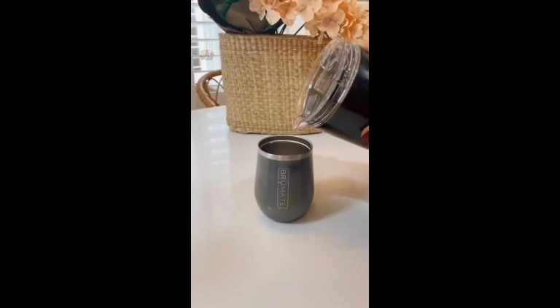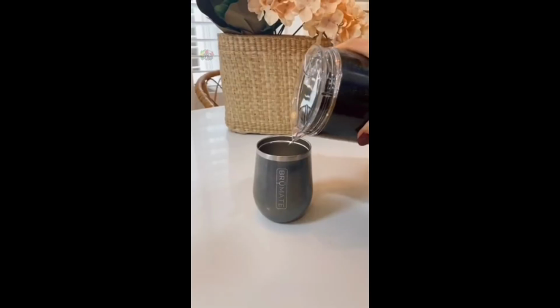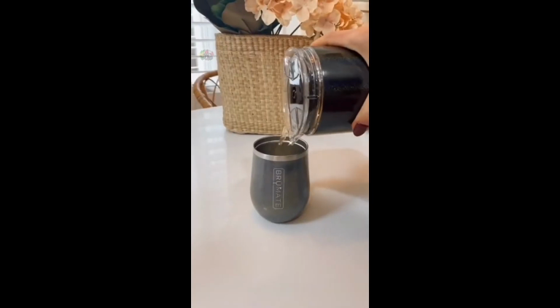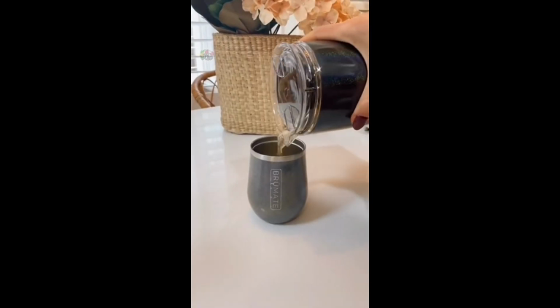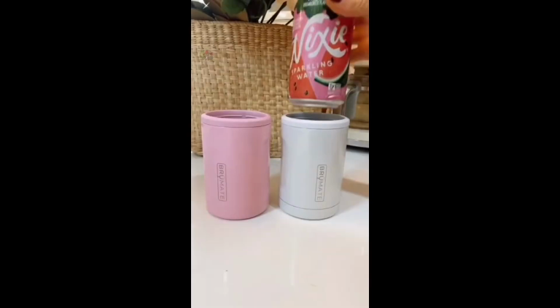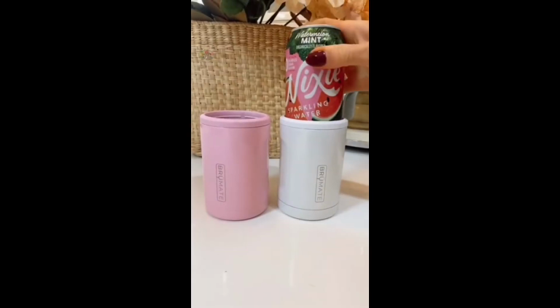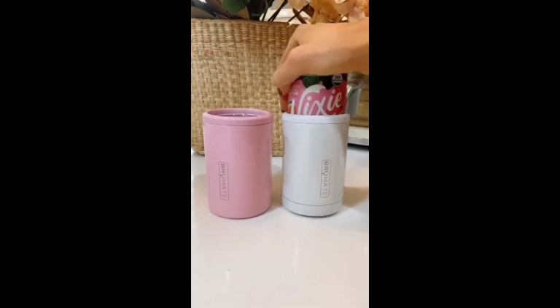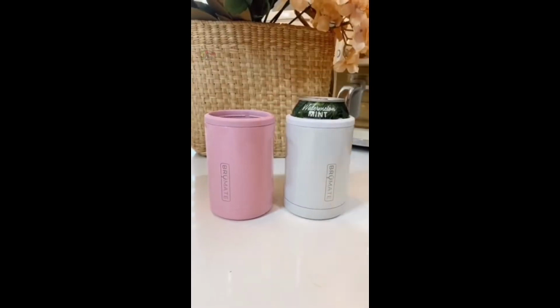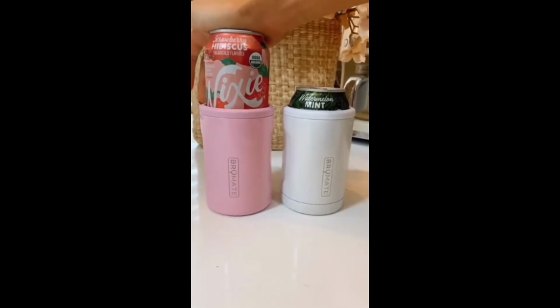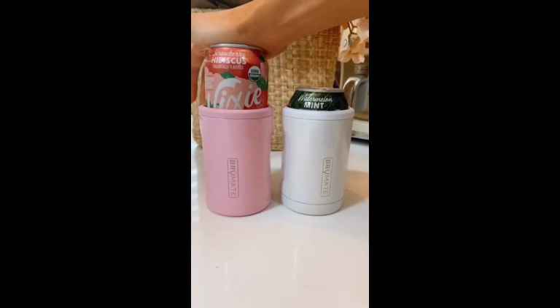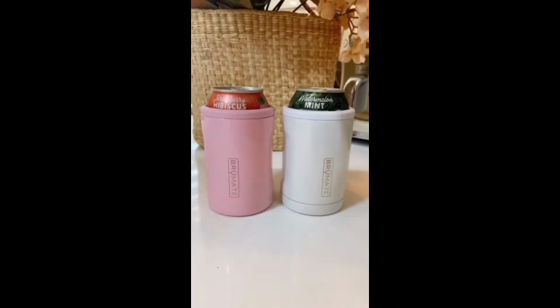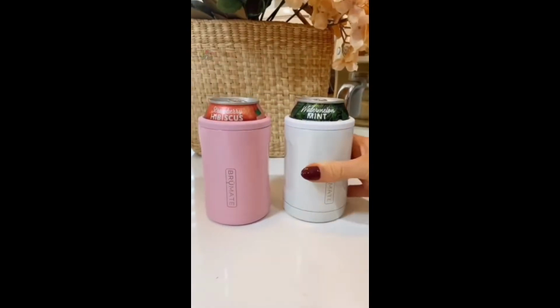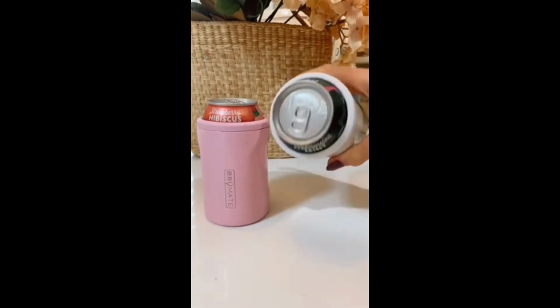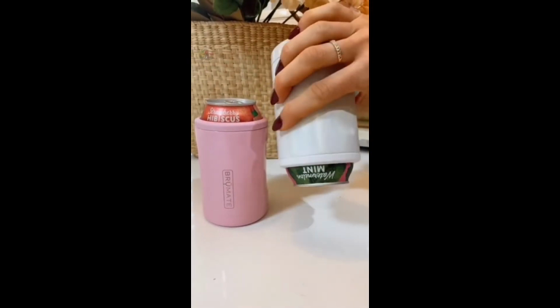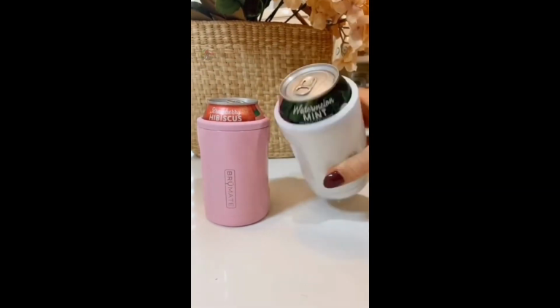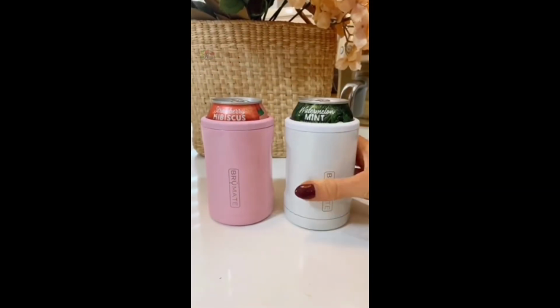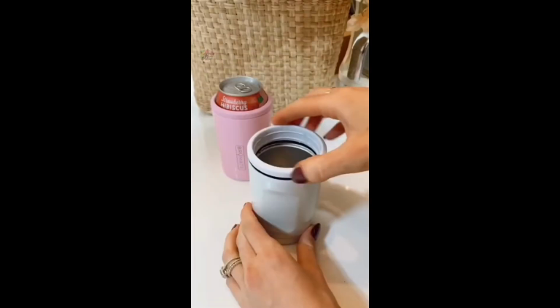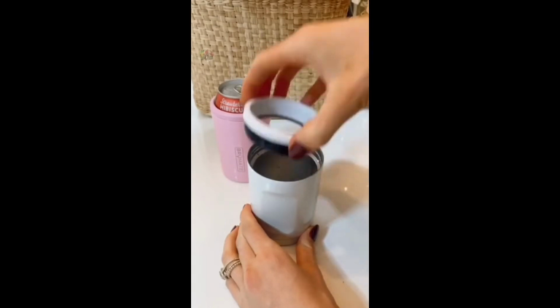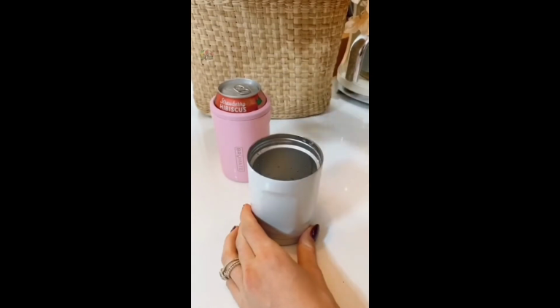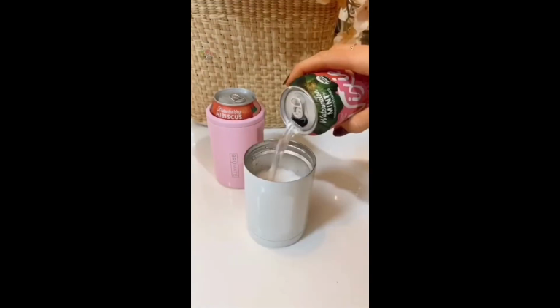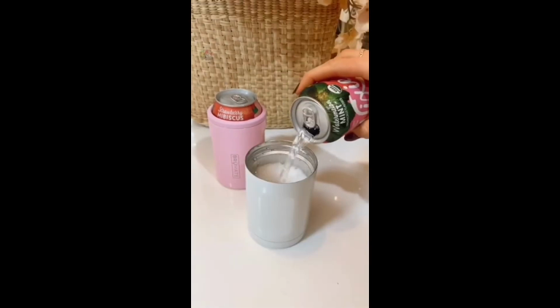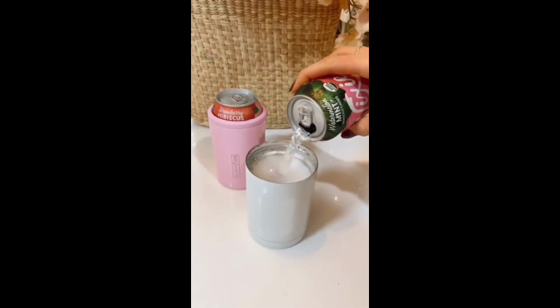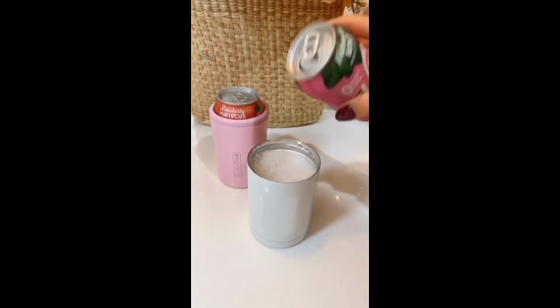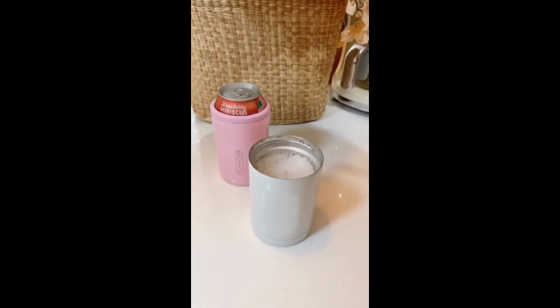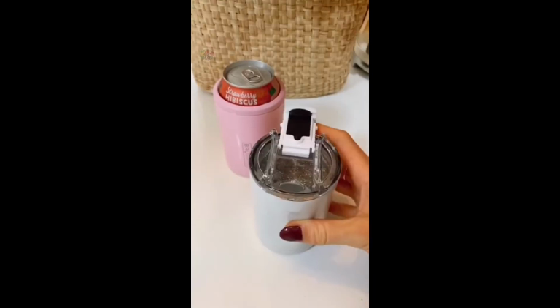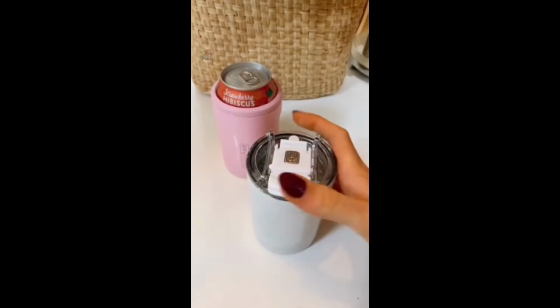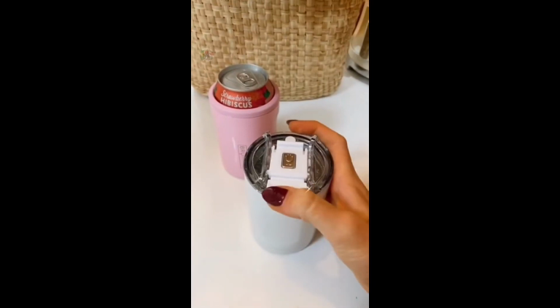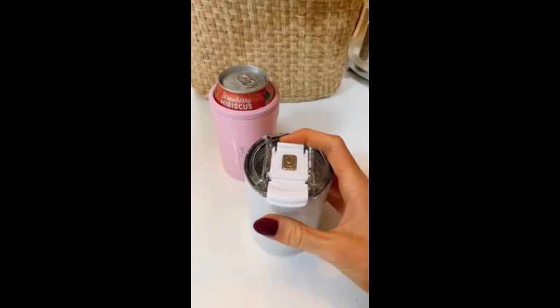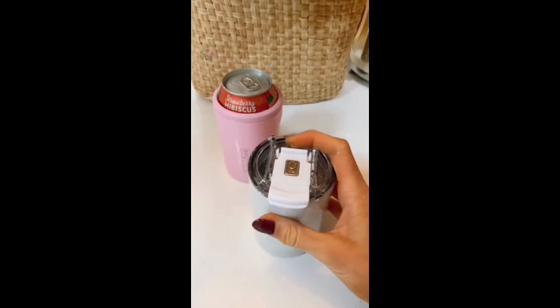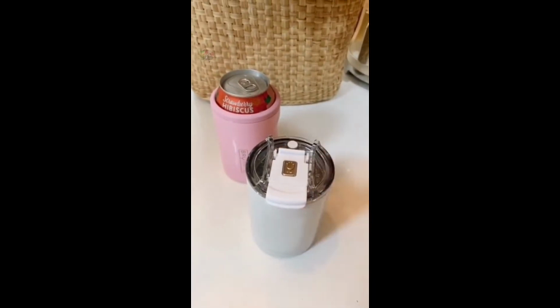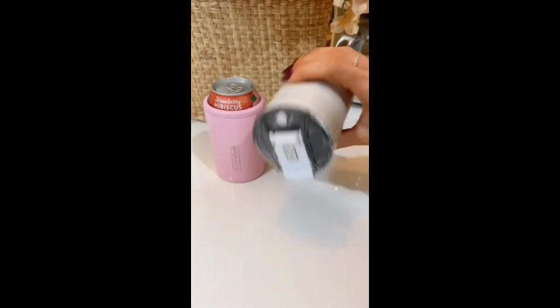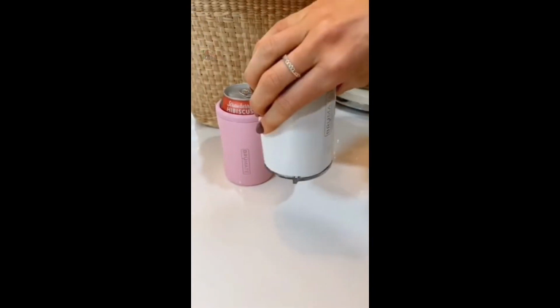The Hopslator Duos keep your favorite 12-ounce cans triple insulated, or at the switch of a lid holds 12 ounces of any drink, and it's completely leak-proof.